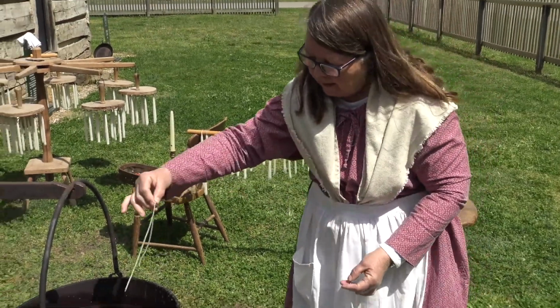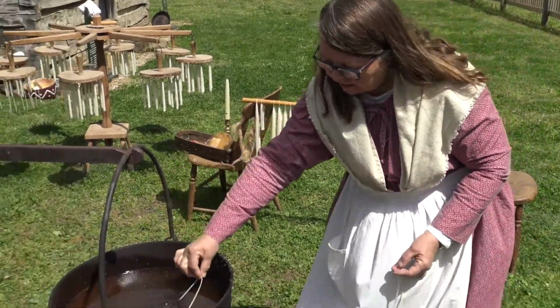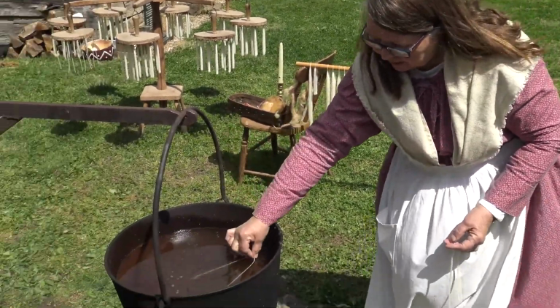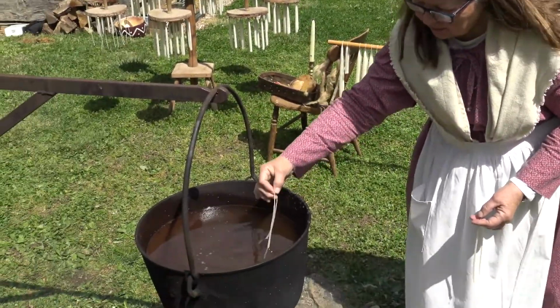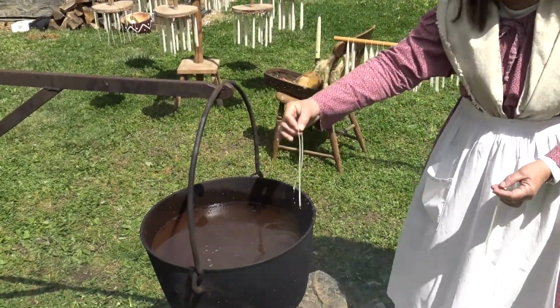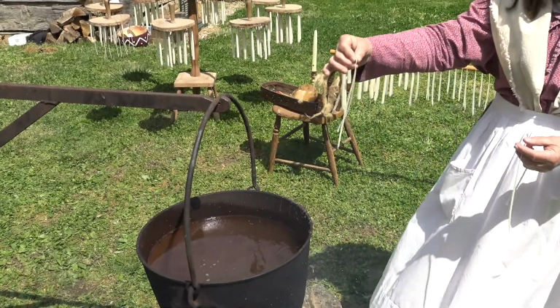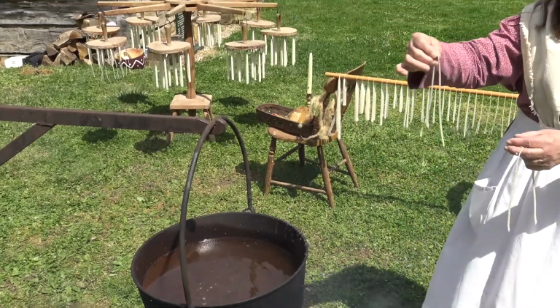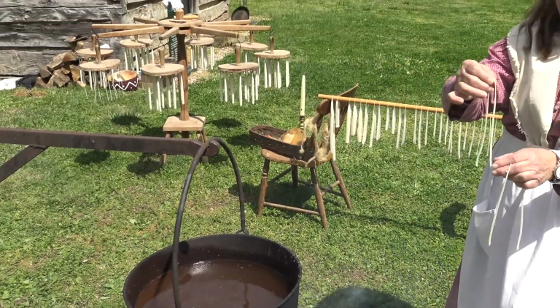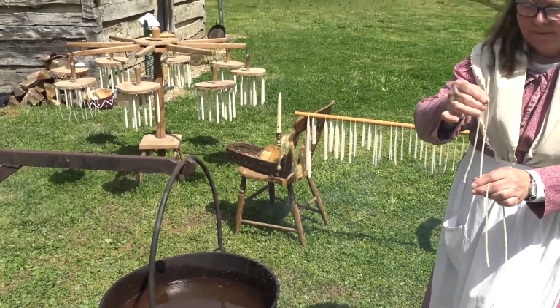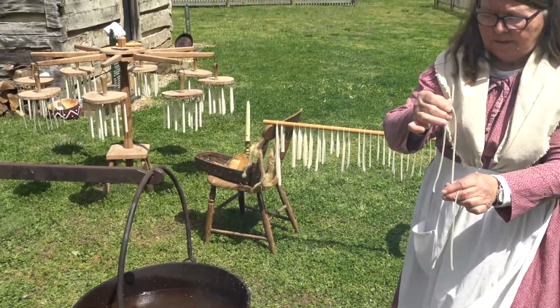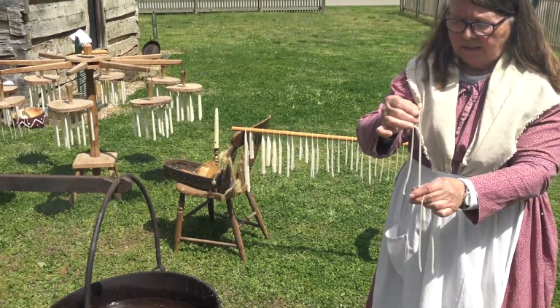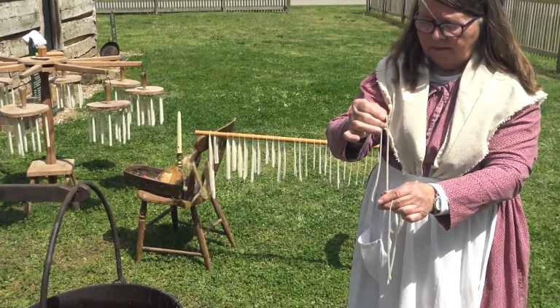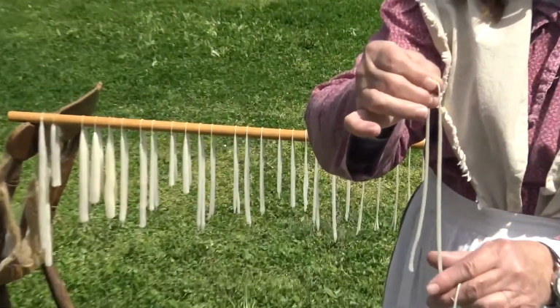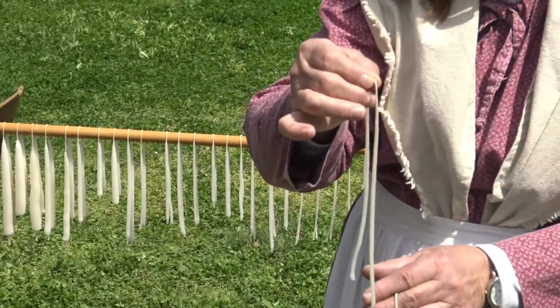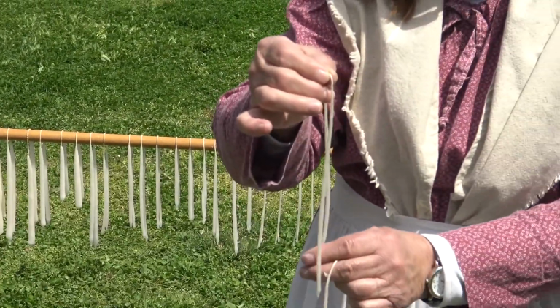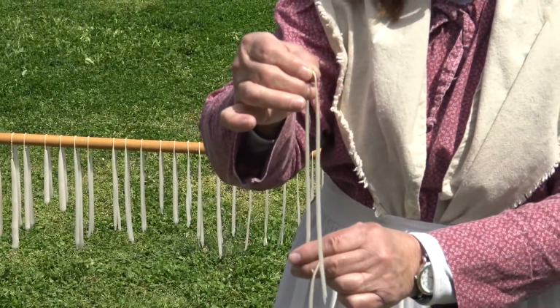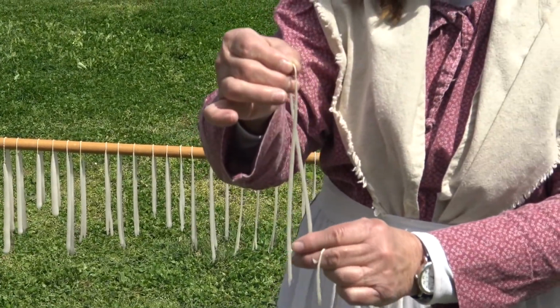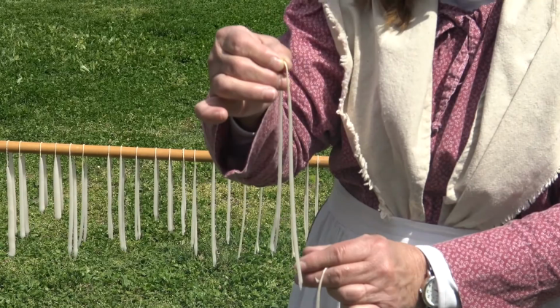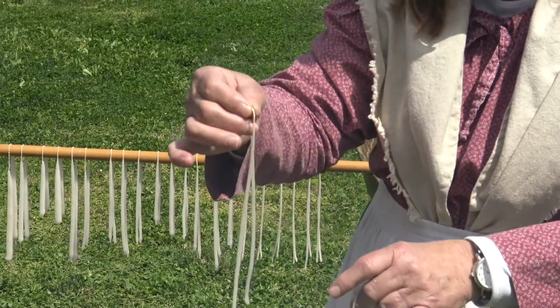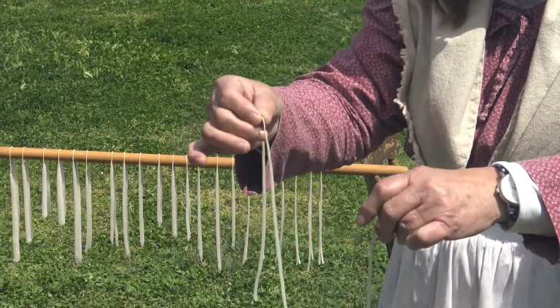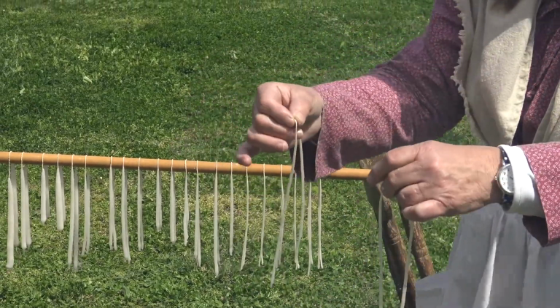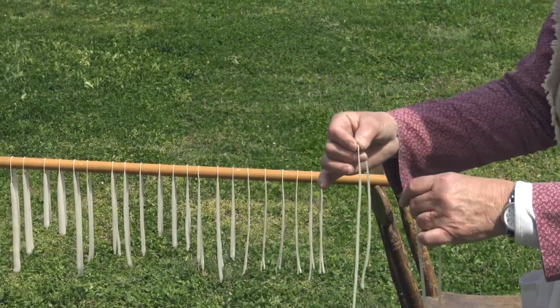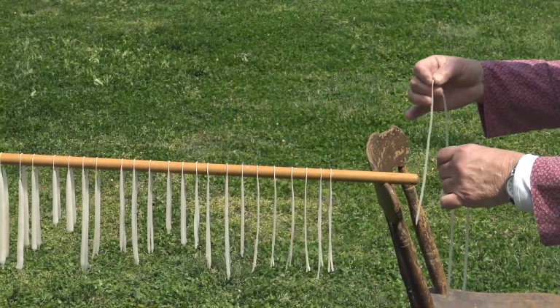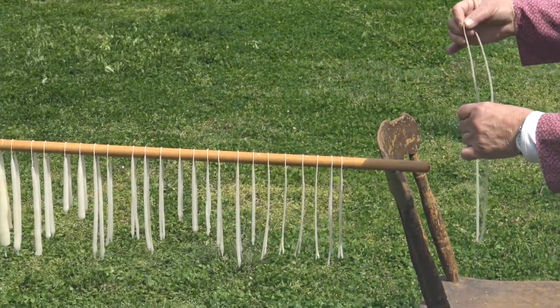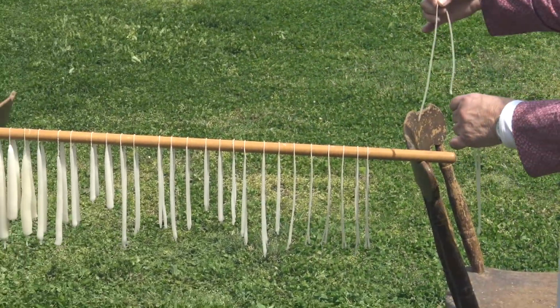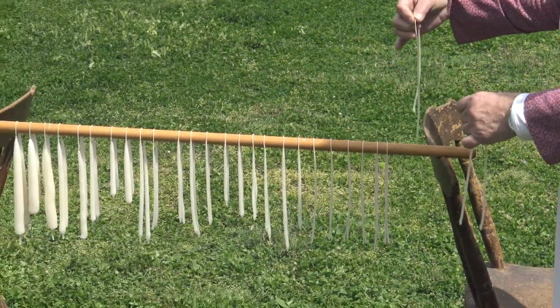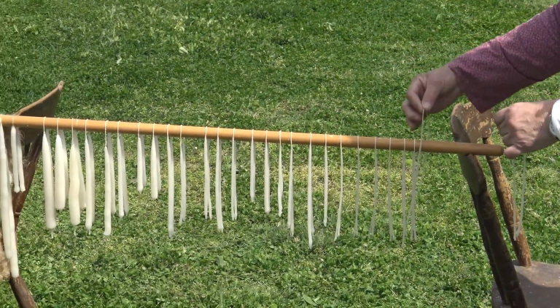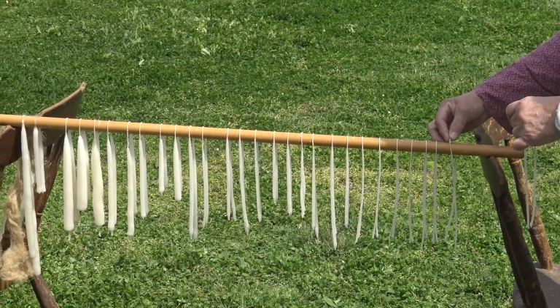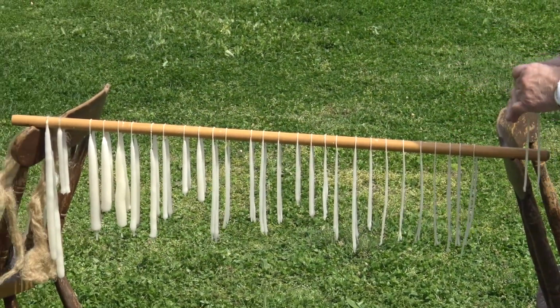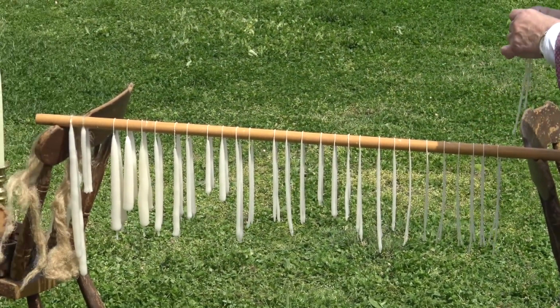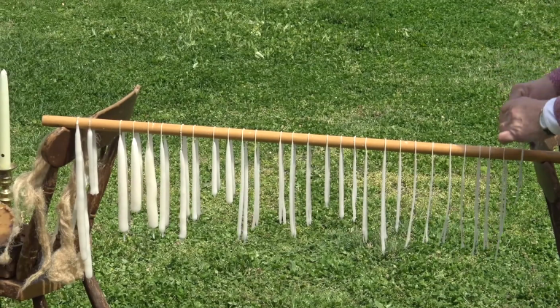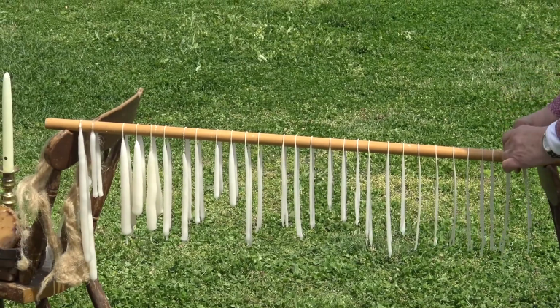These have been dipped probably seven or eight times, but each time I dip, I get a little layer of wax to make it a little bit fatter candle, and I can hang it over the stick here between two chairs.